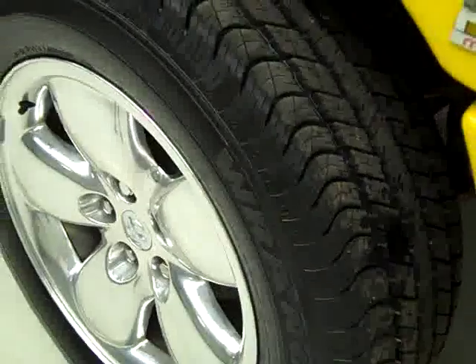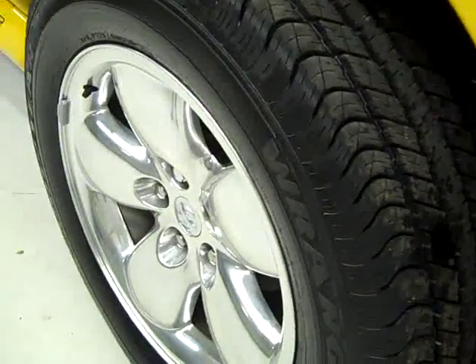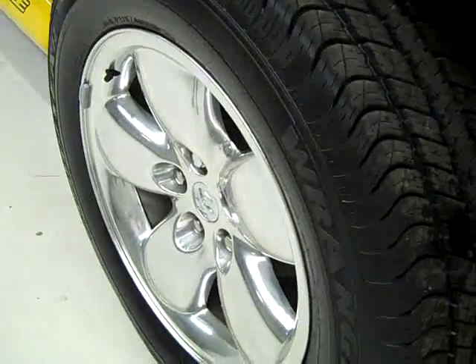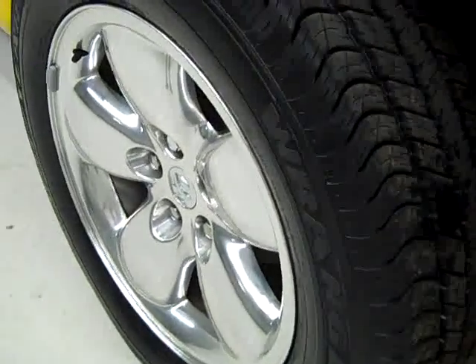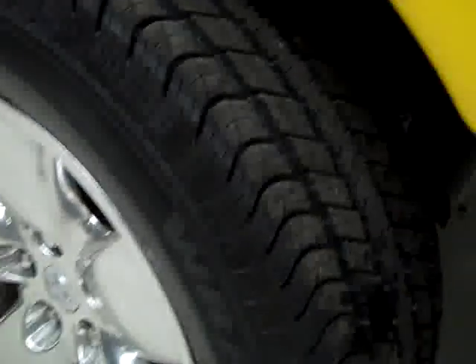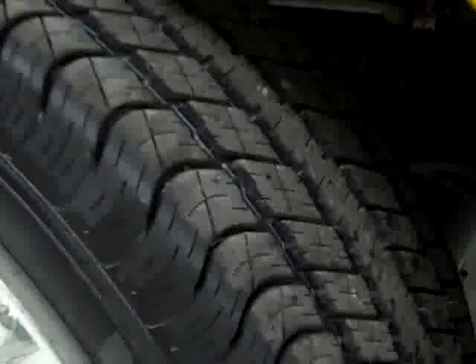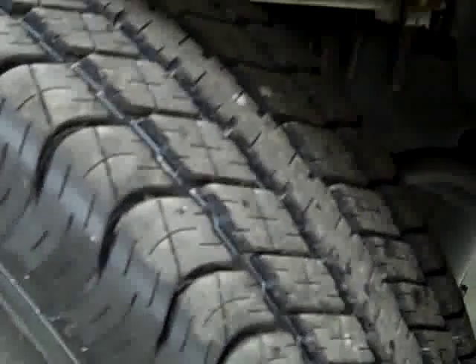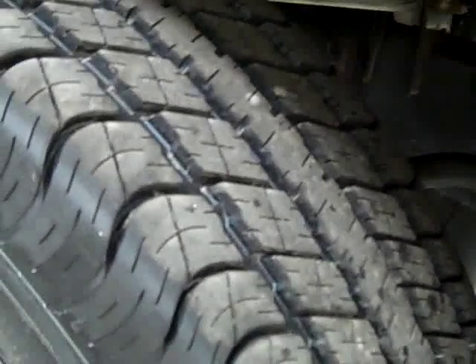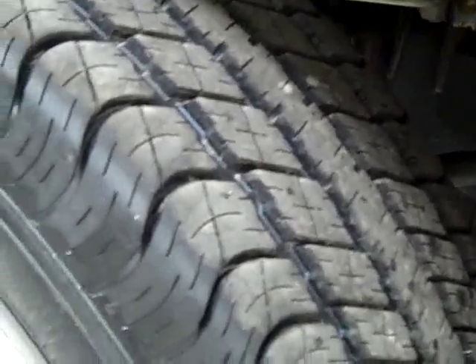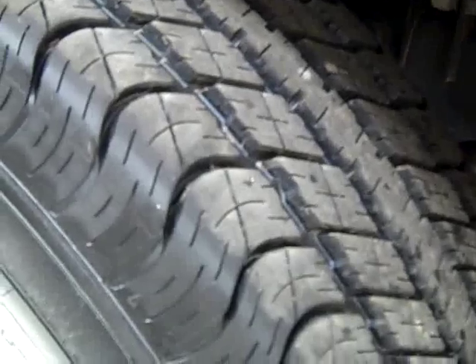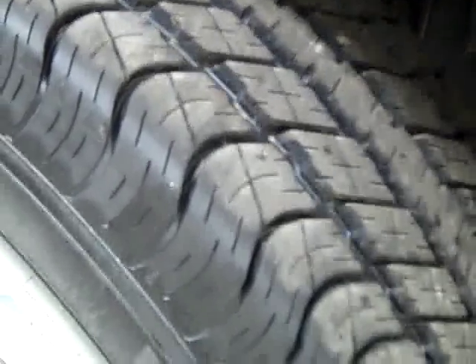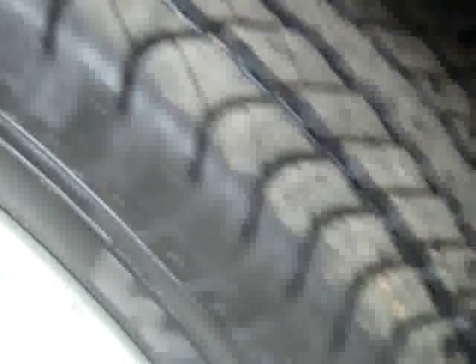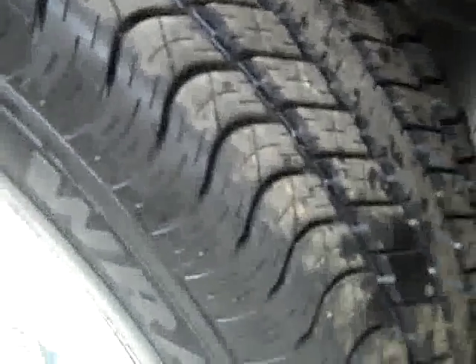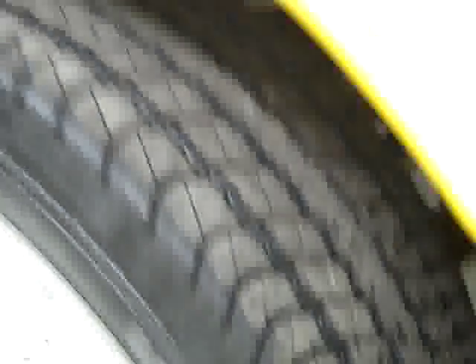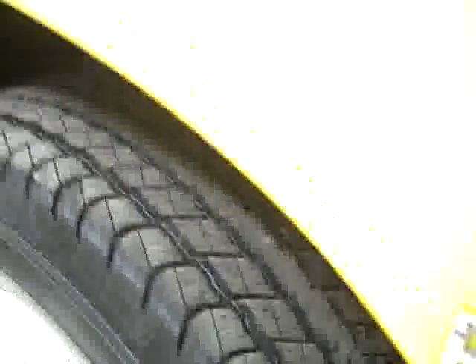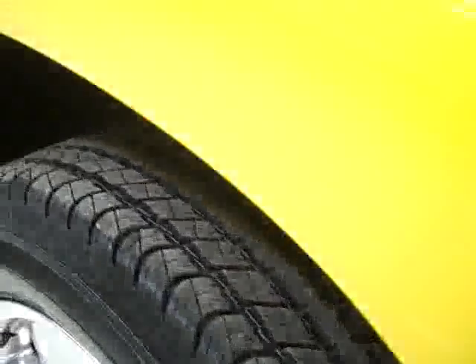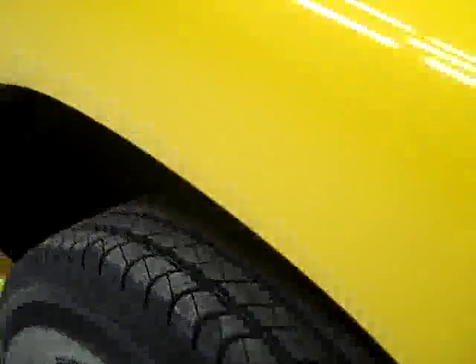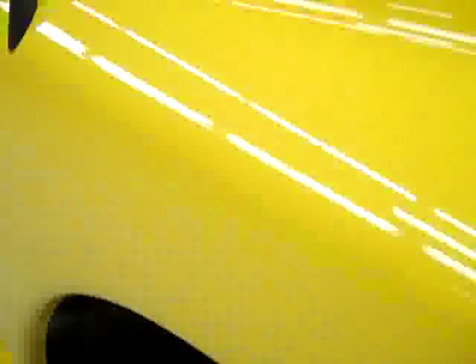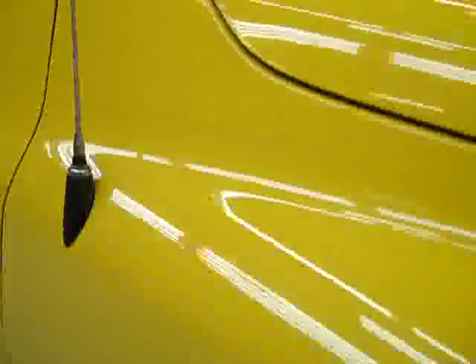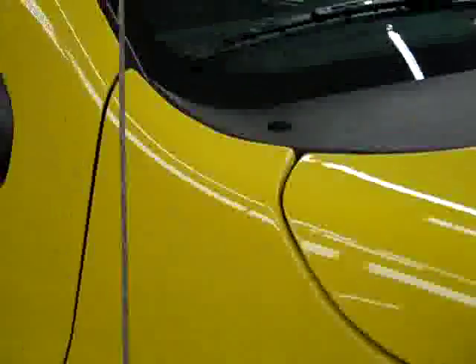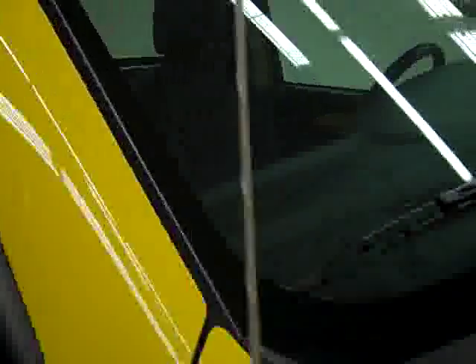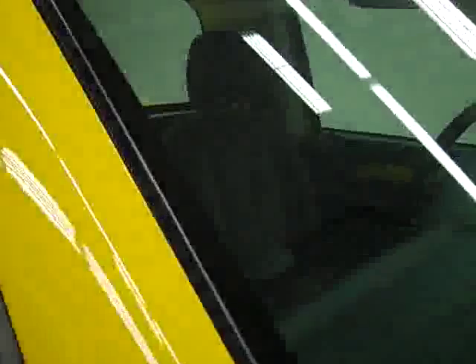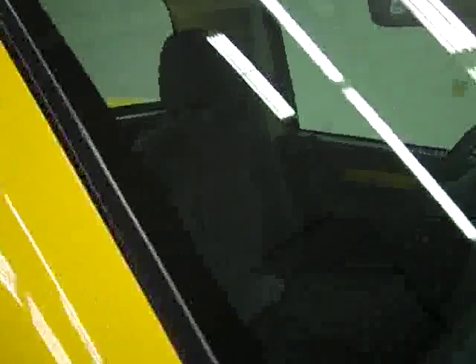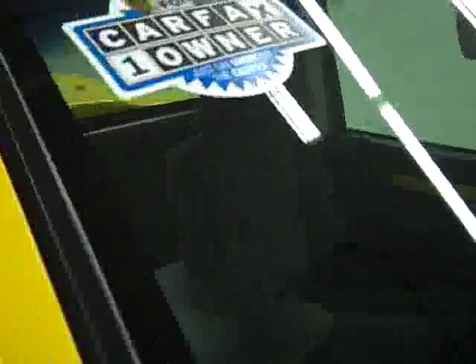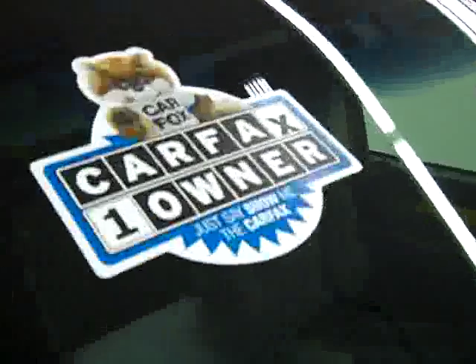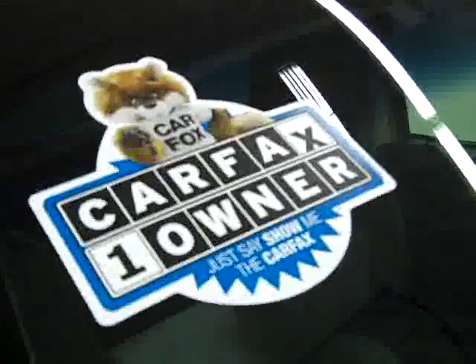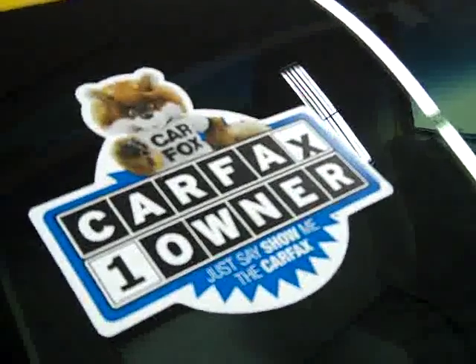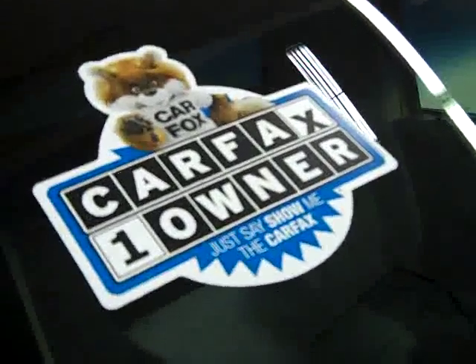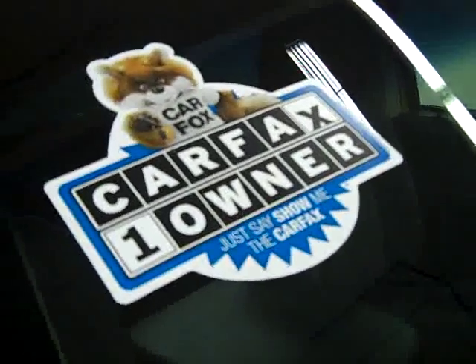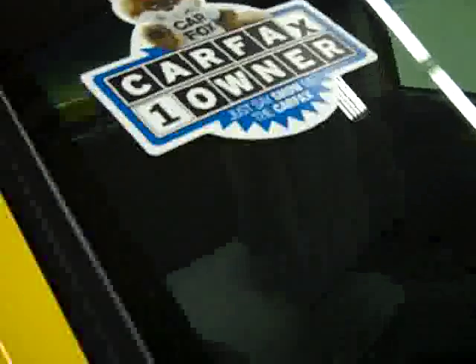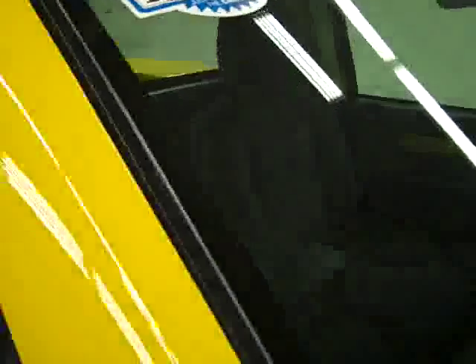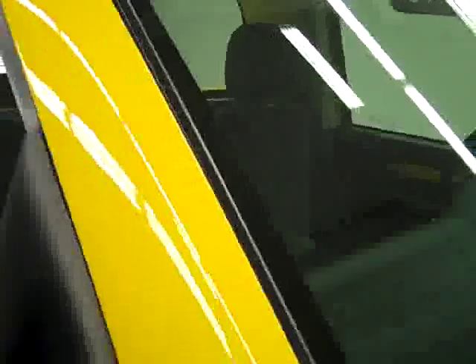These Goodyear Wrangler tires are like new all the way around. They appear to have close to 100% of their tread — I'm going to say between 95 and 100%. It is also a one owner vehicle with a clean Carfax.